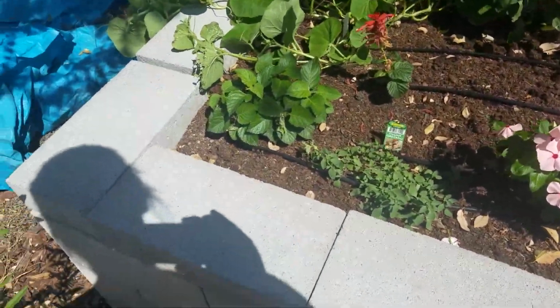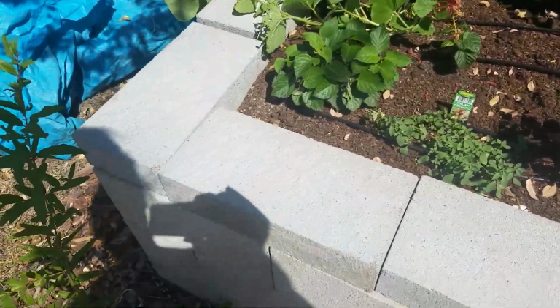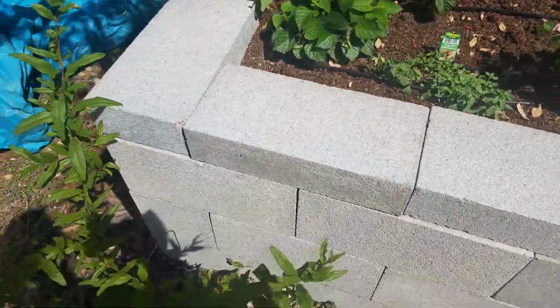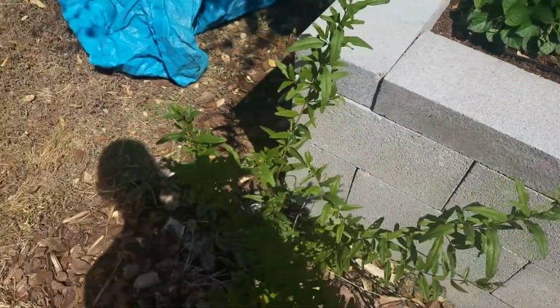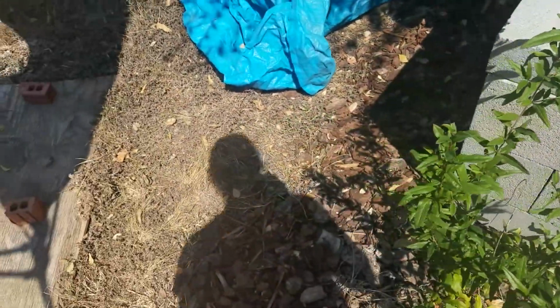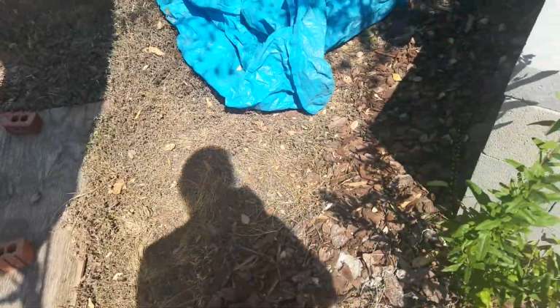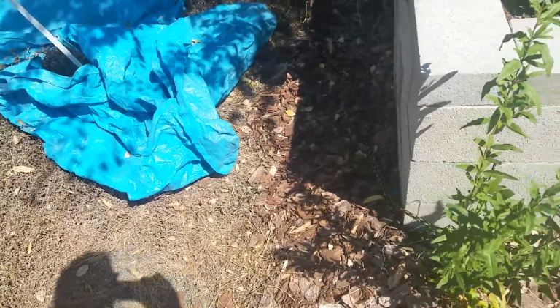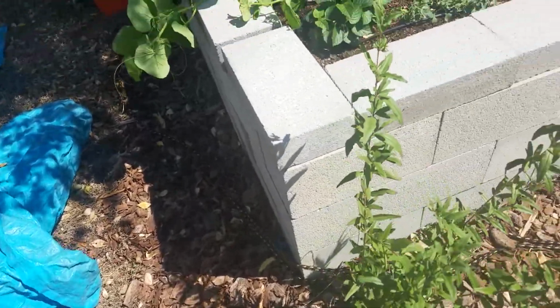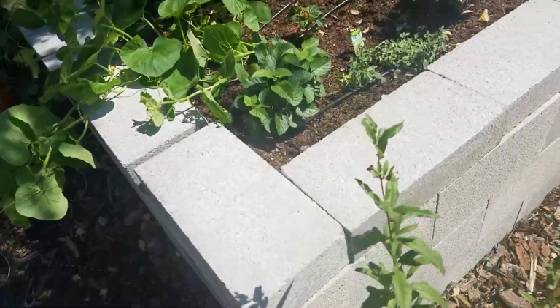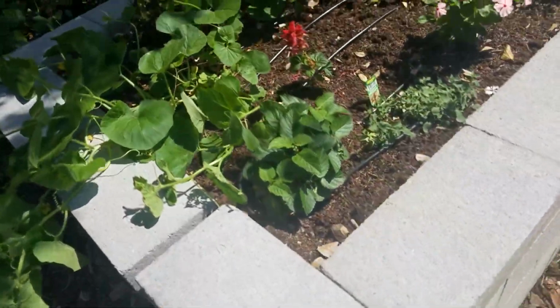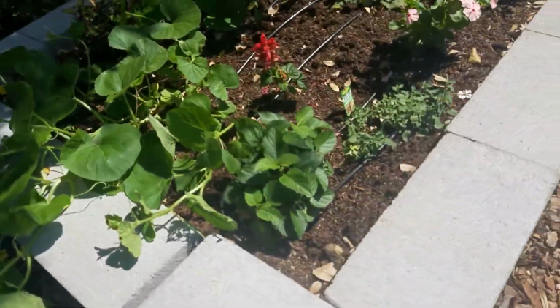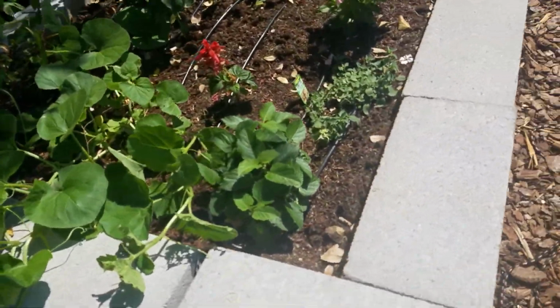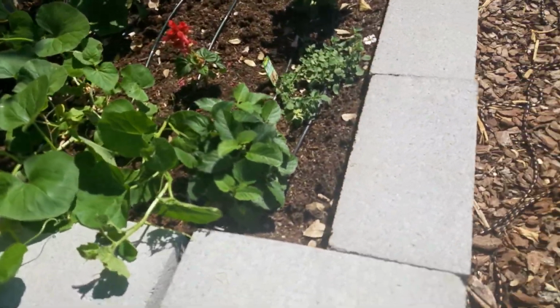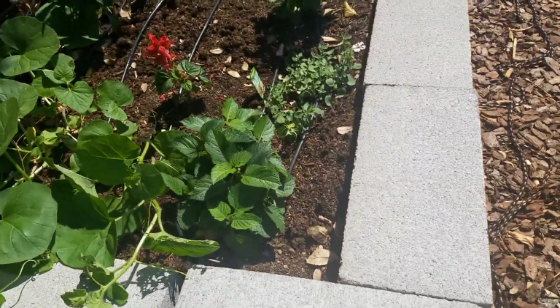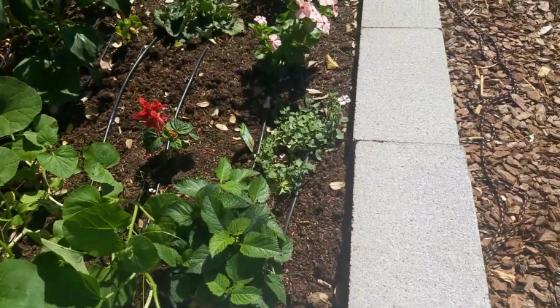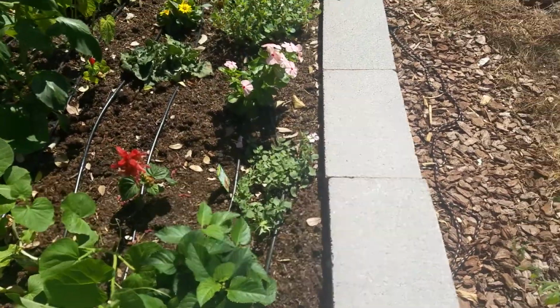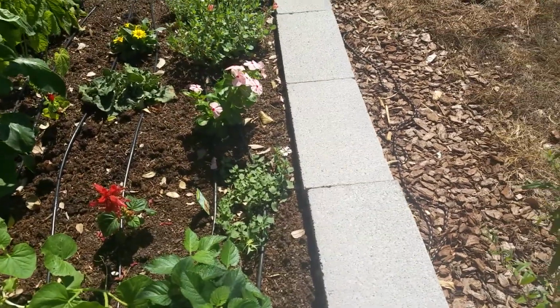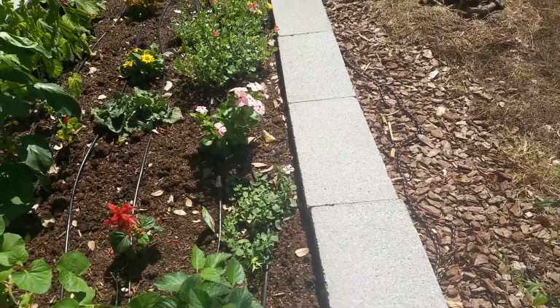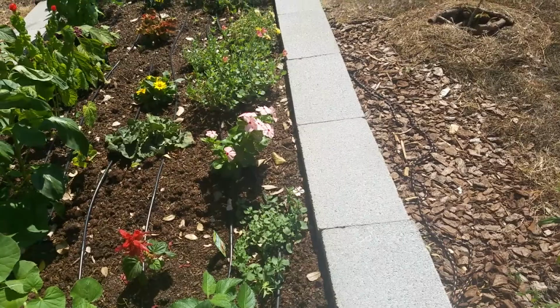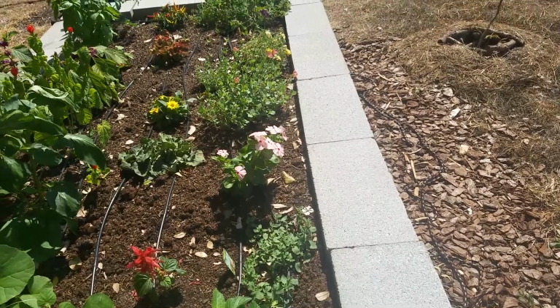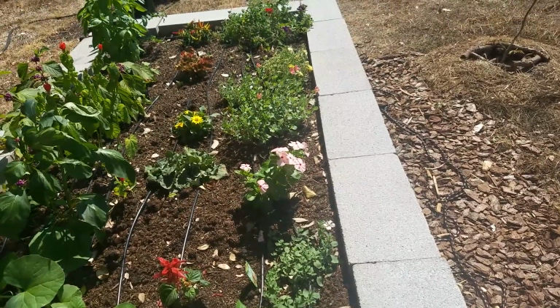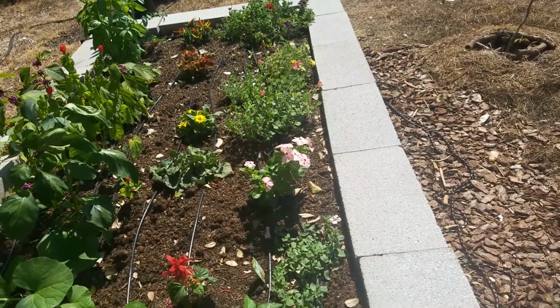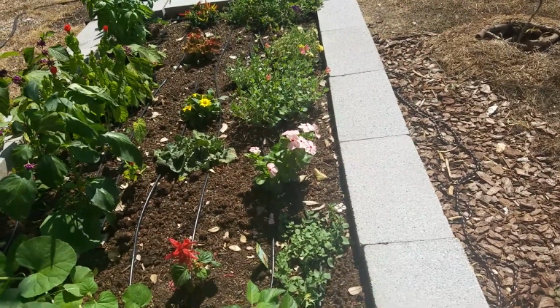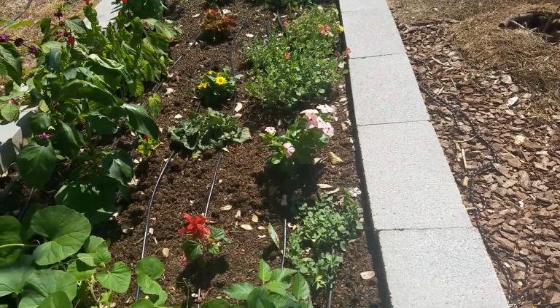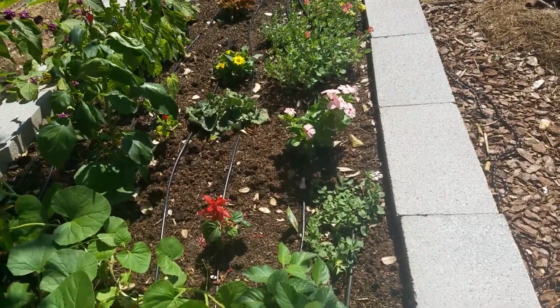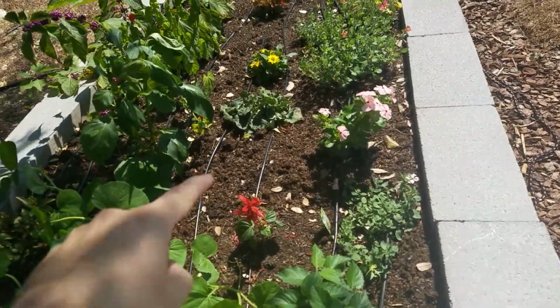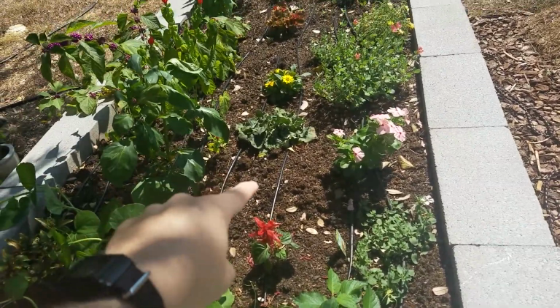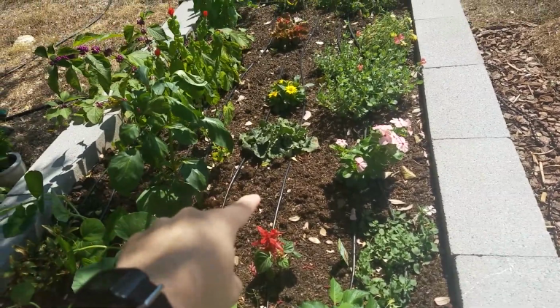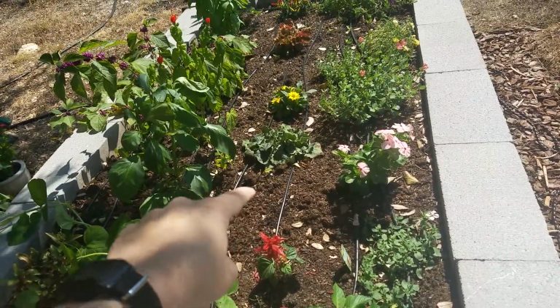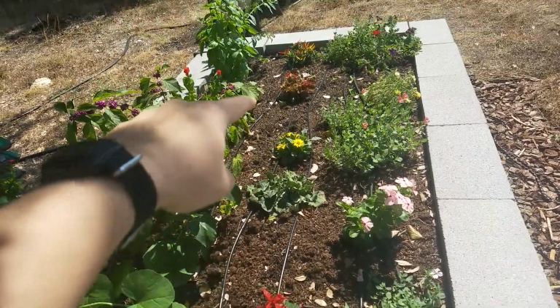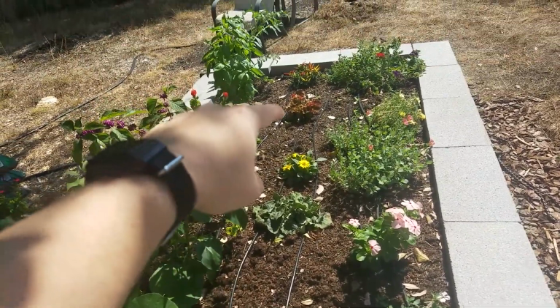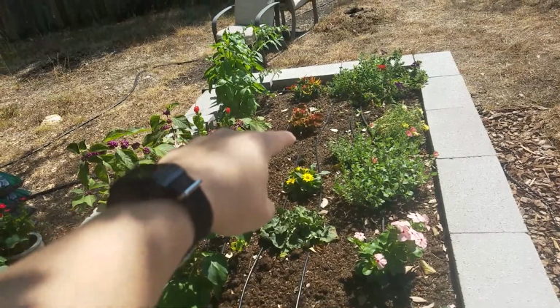I bought a rosemary today. I haven't planted it yet. I'll probably put it there, or out there.